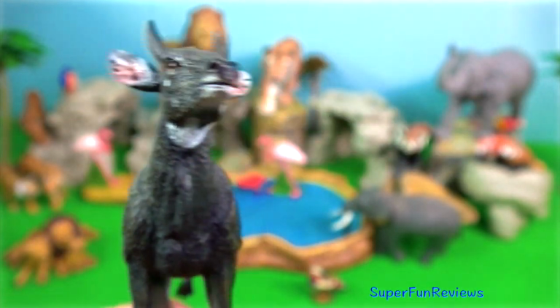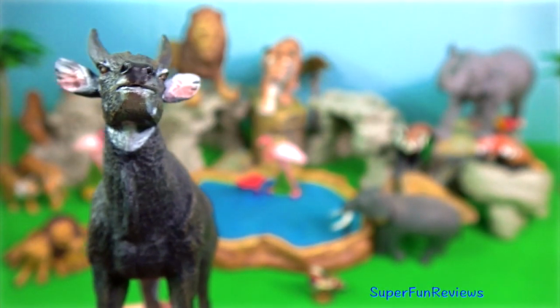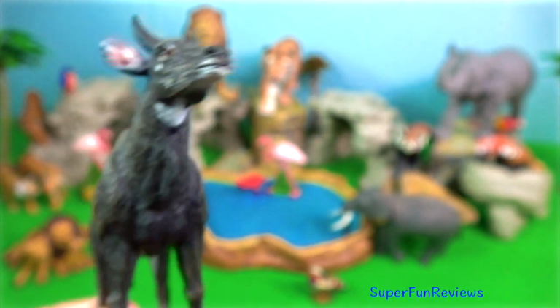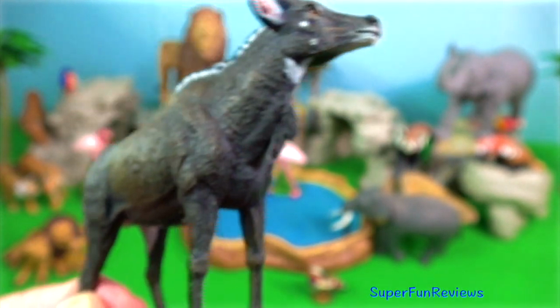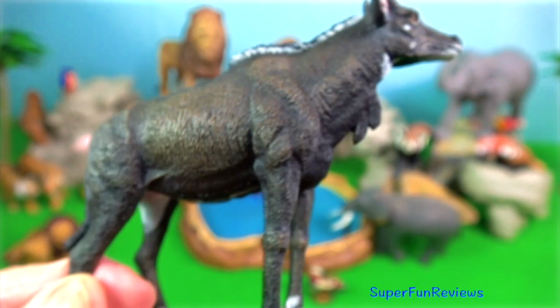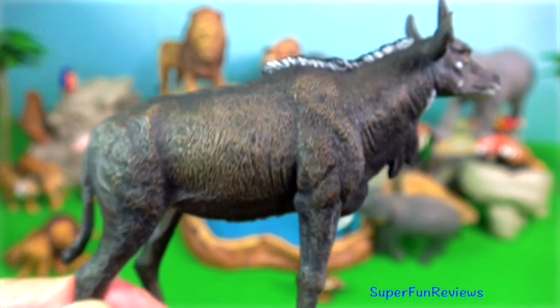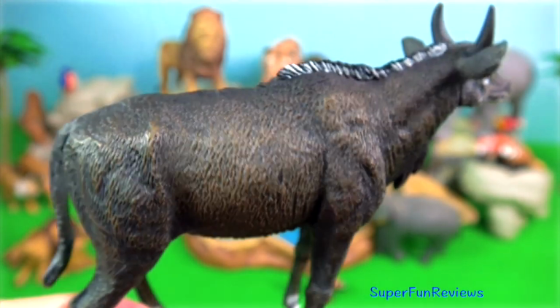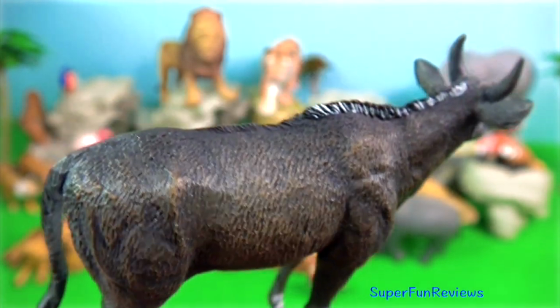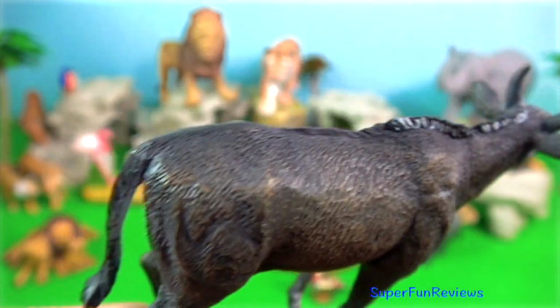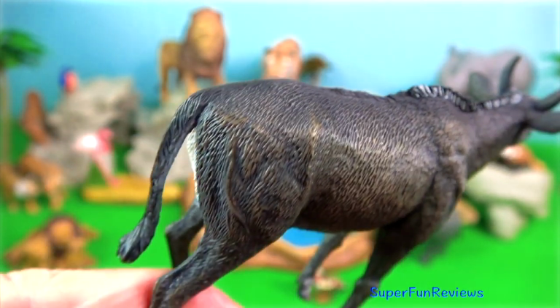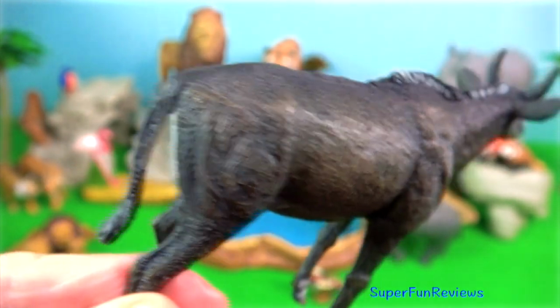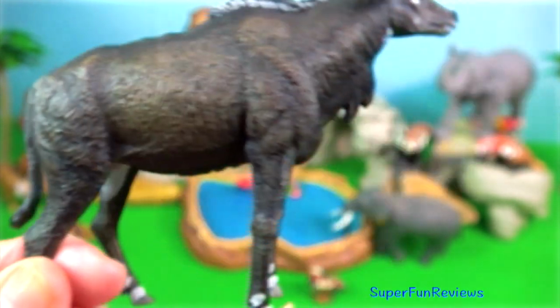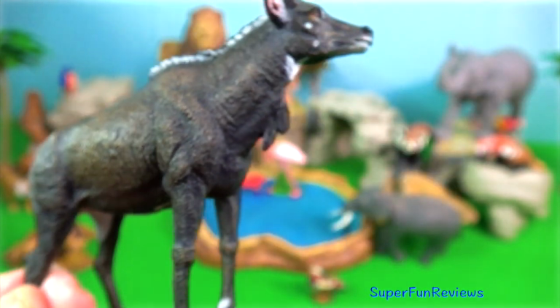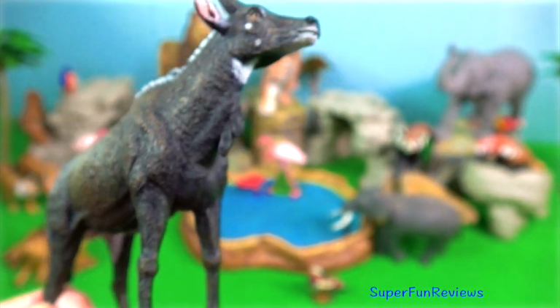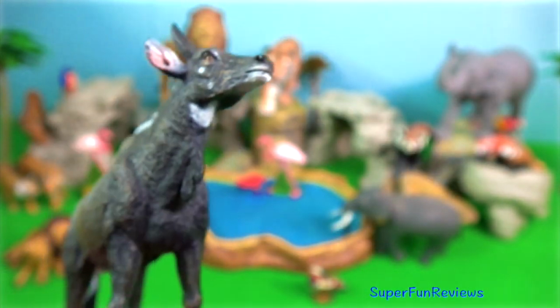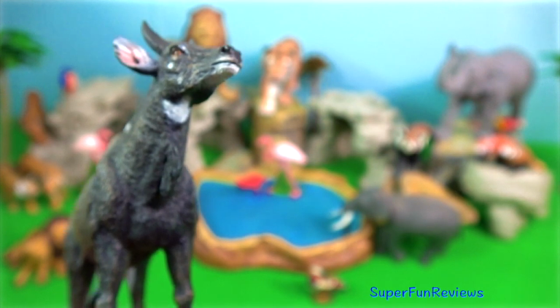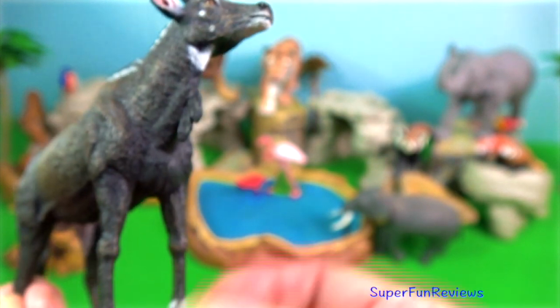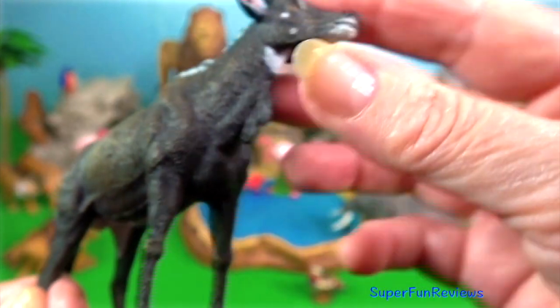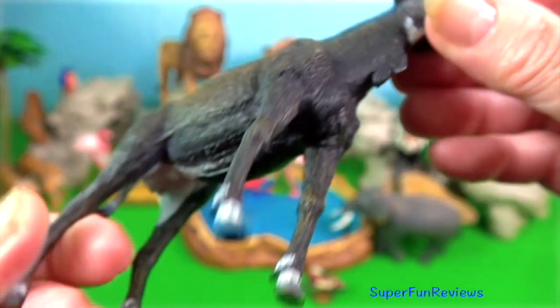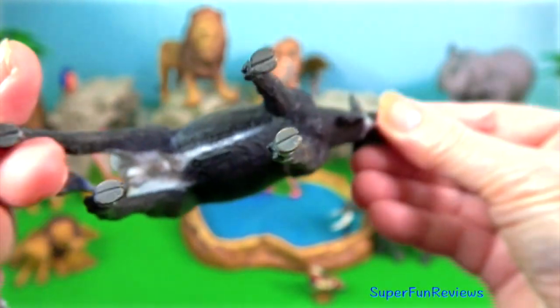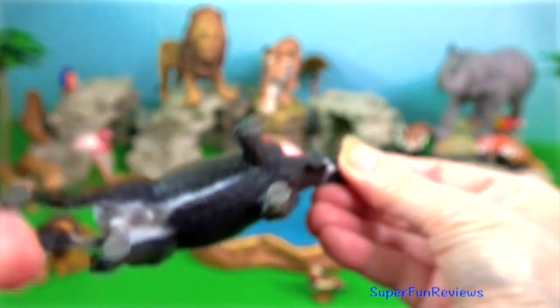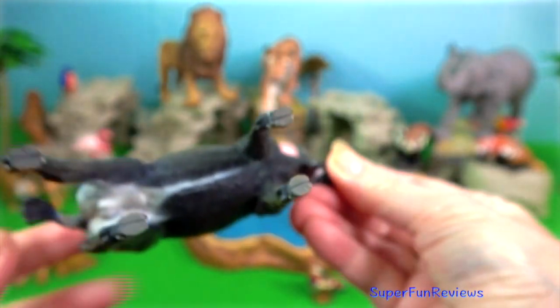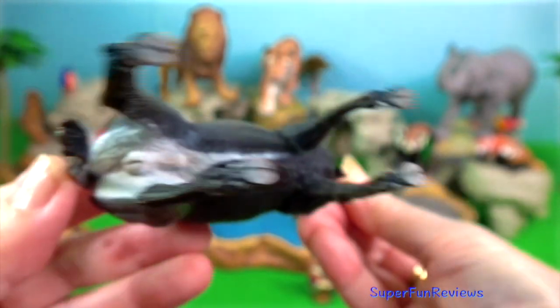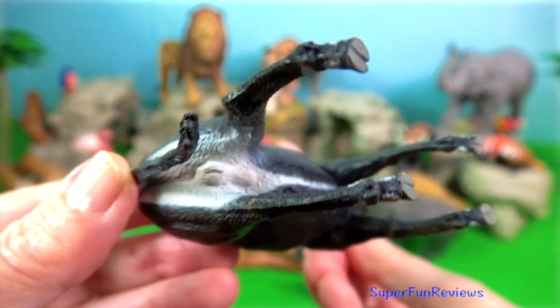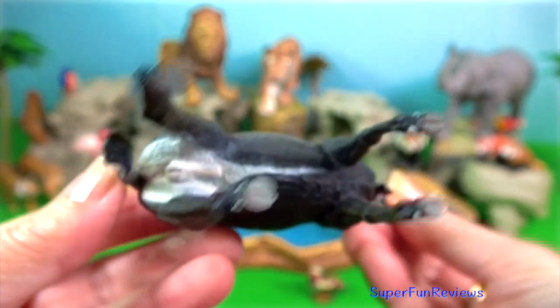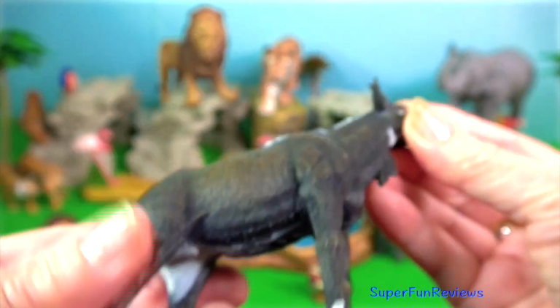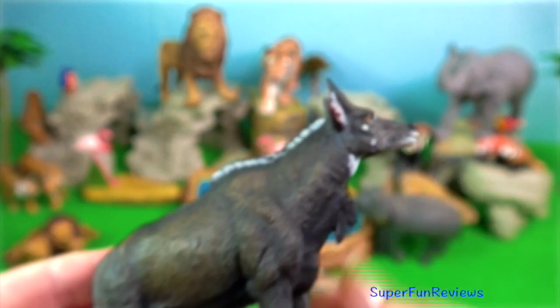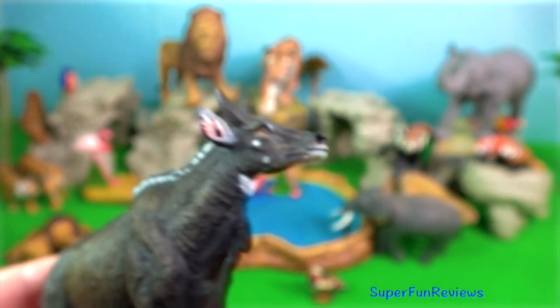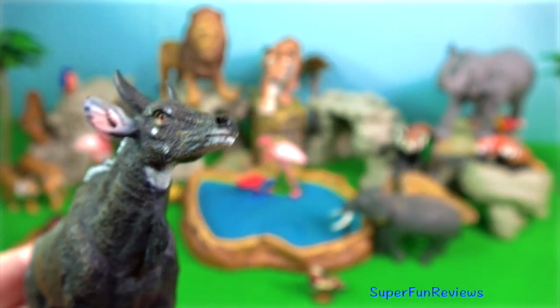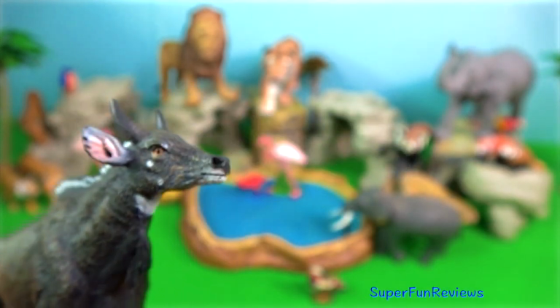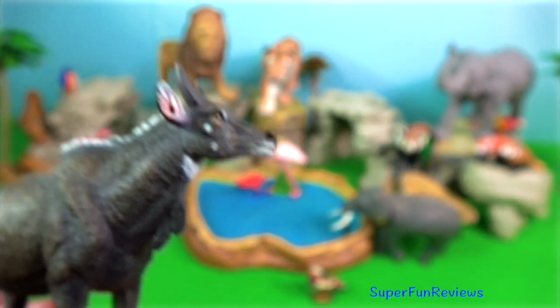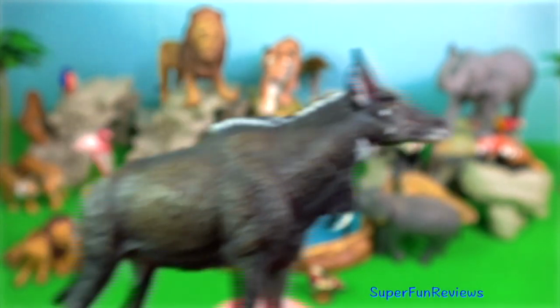Nilgai. It is indigenous to the Indian subcontinent and Hindus accord it the same sacred status as cattle. It is the largest Asian antelope.